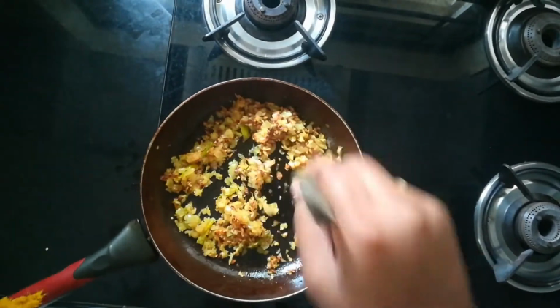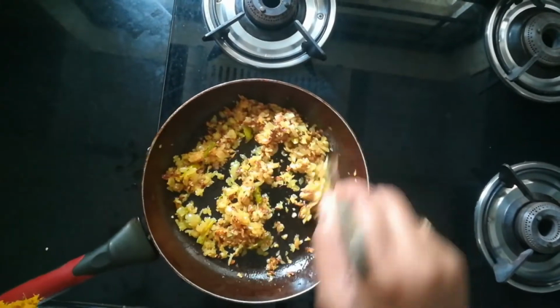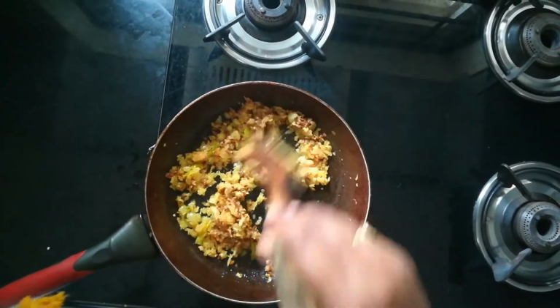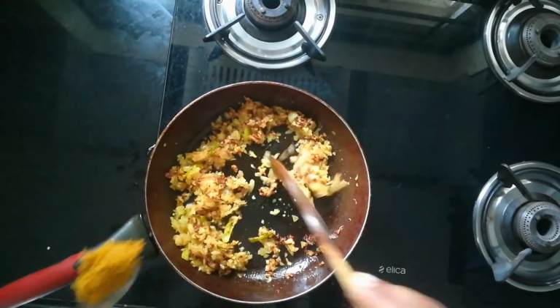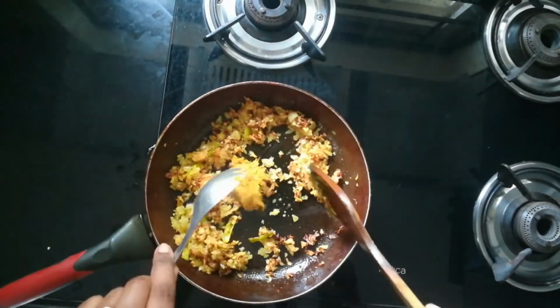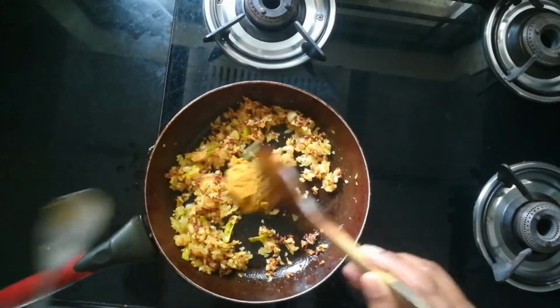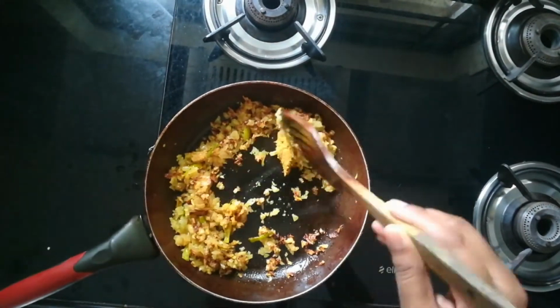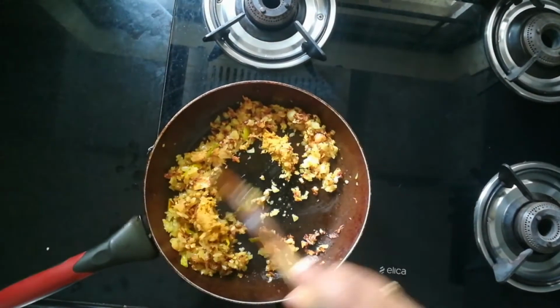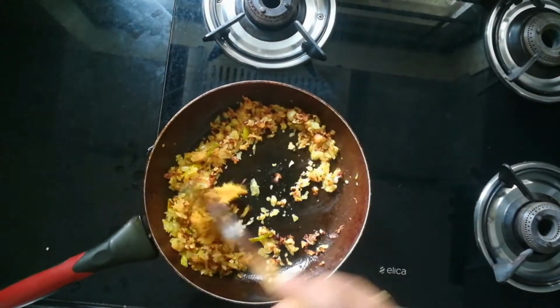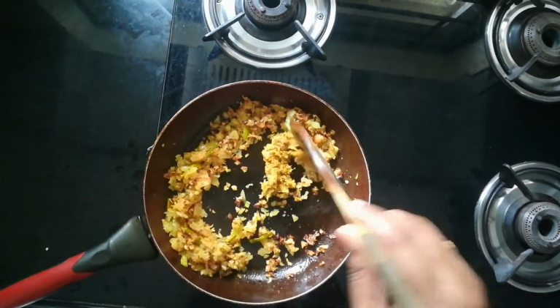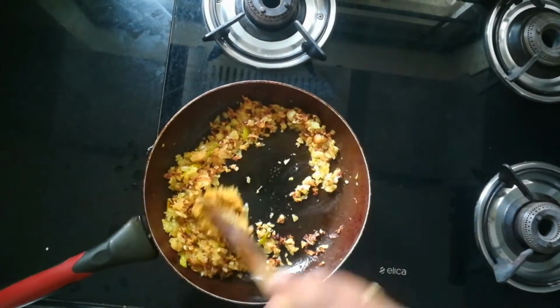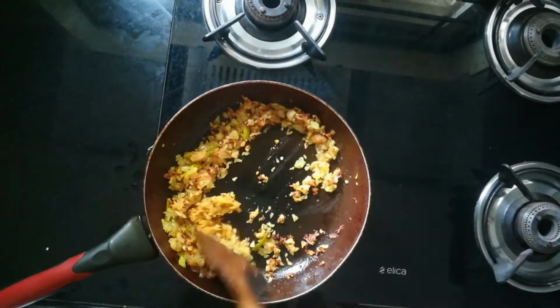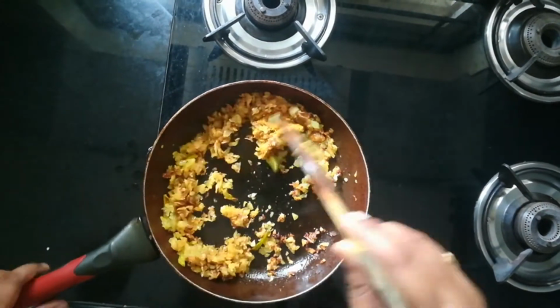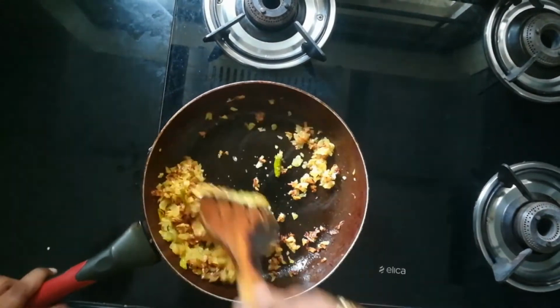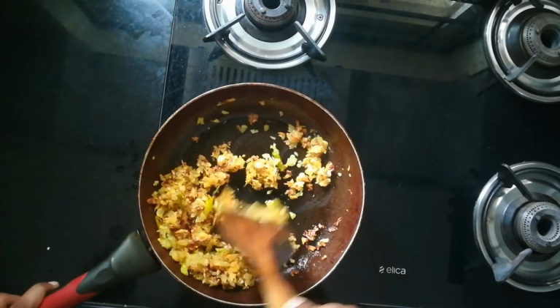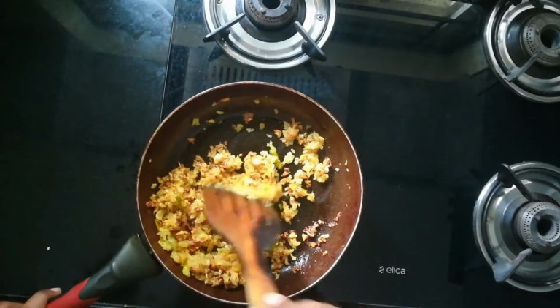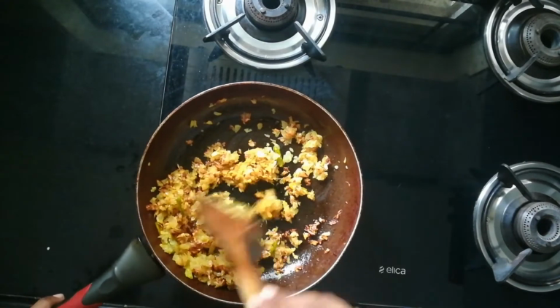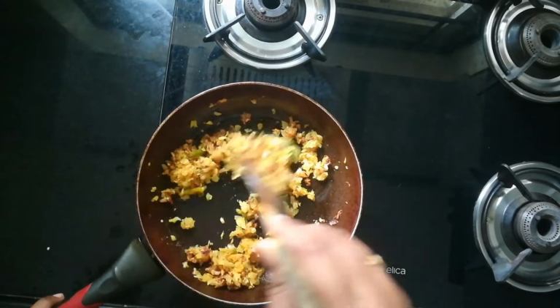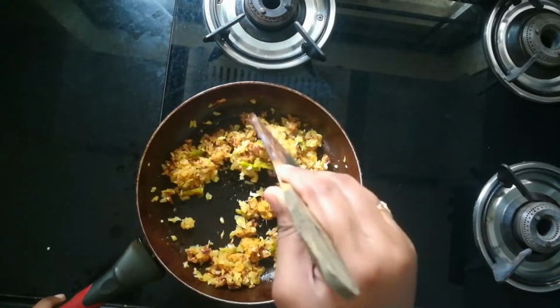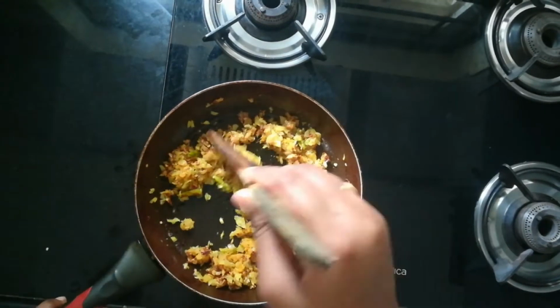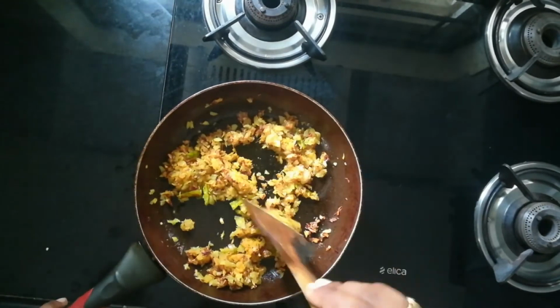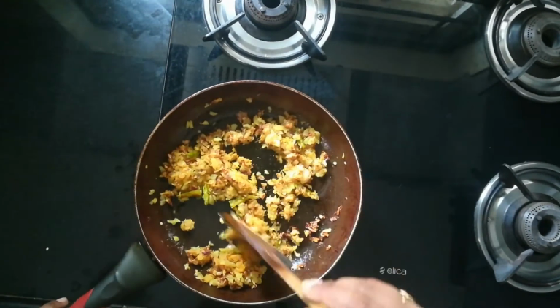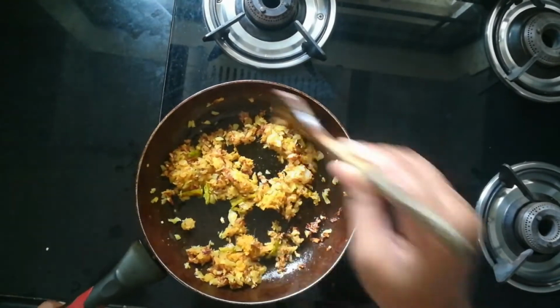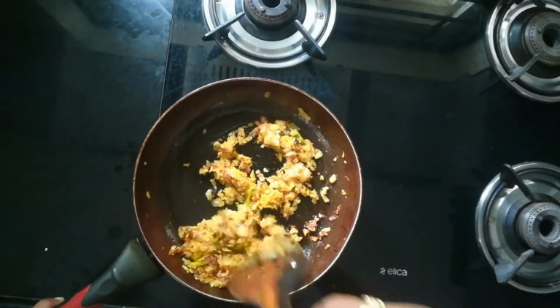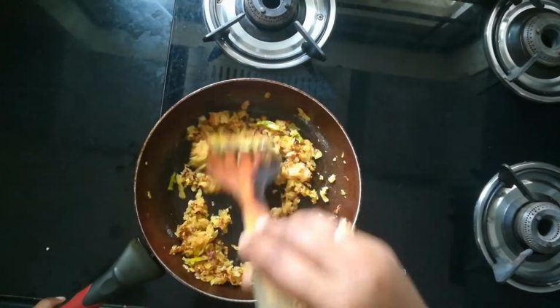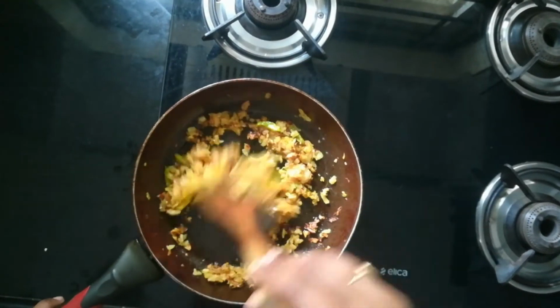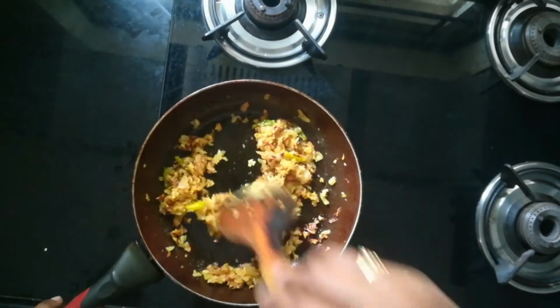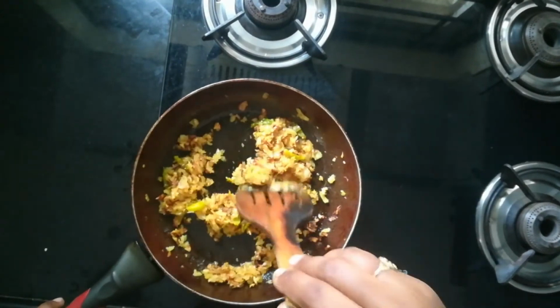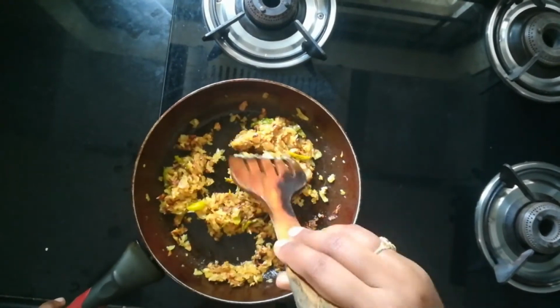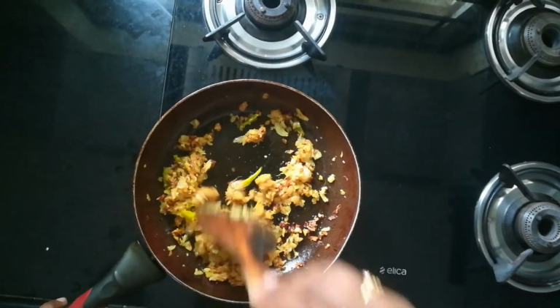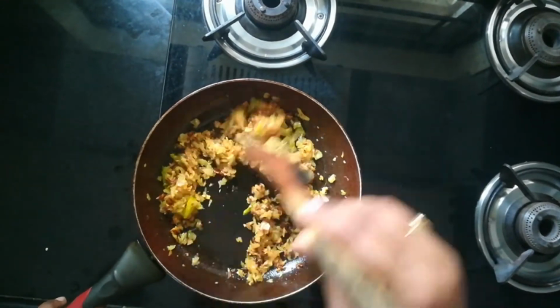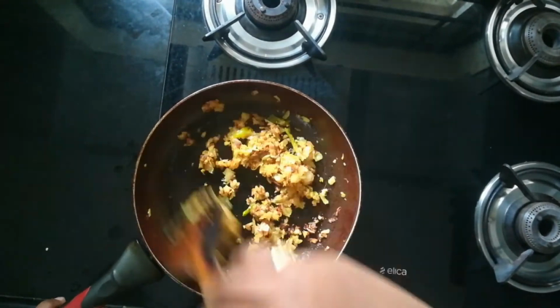After three minutes, once the onions change their color, I'm adding one spoon of ginger garlic paste. Mix them very well and cook until the raw smell goes off.